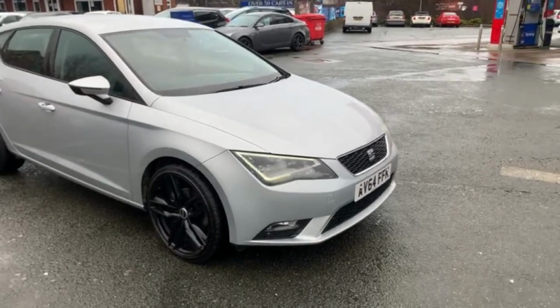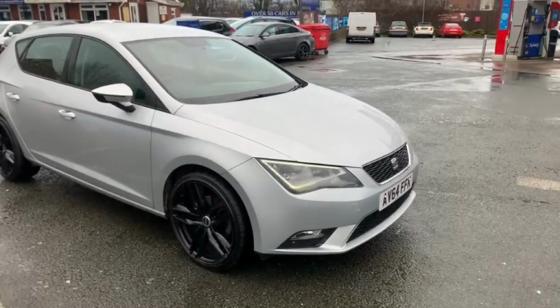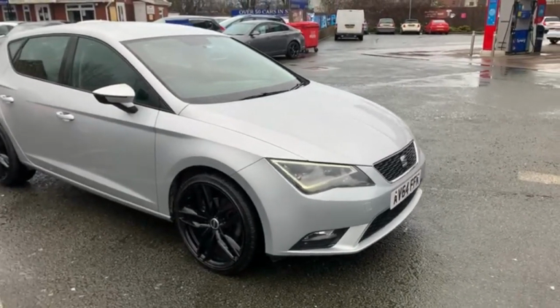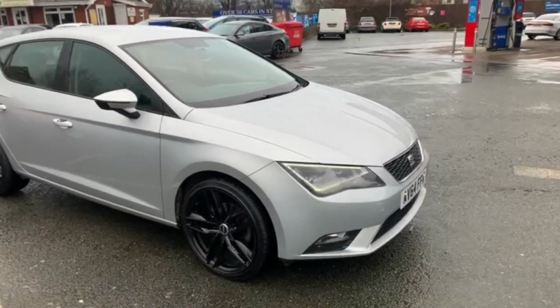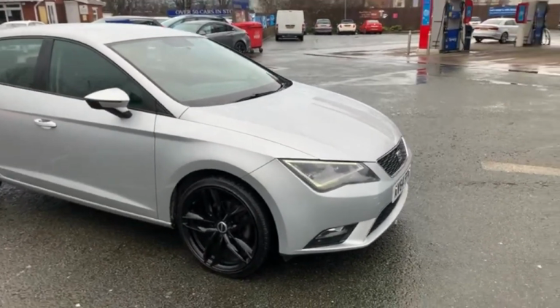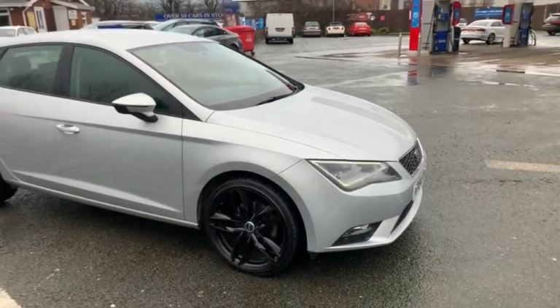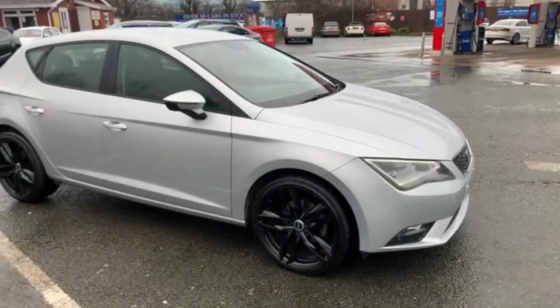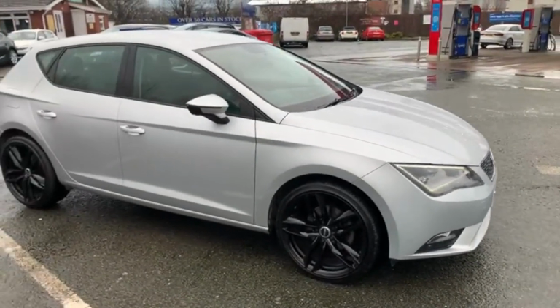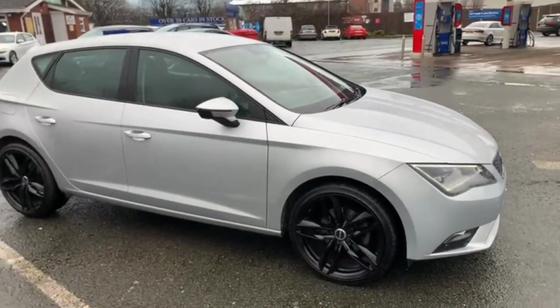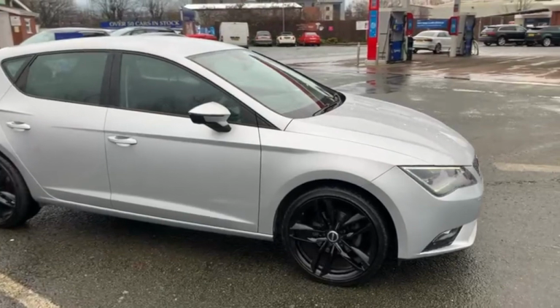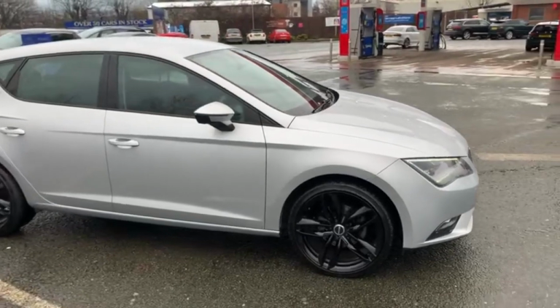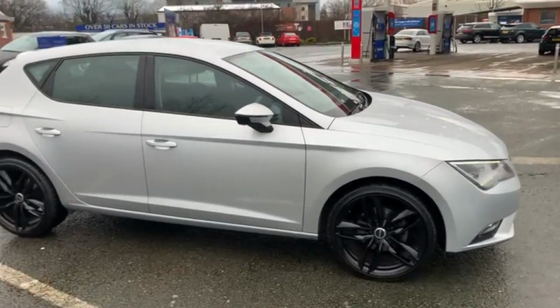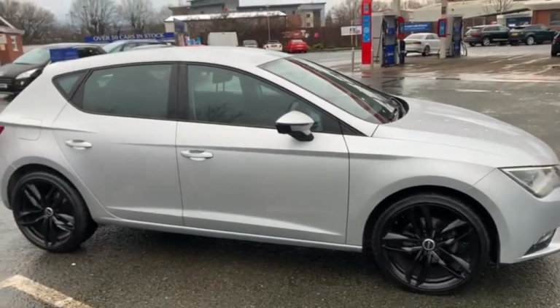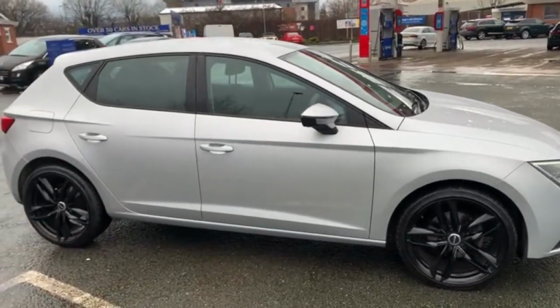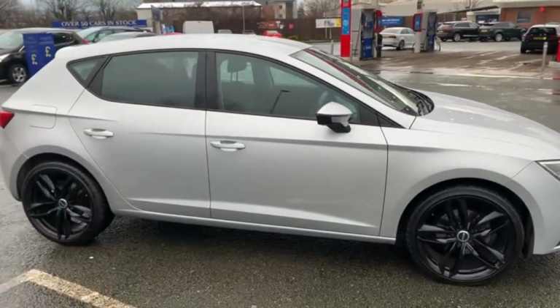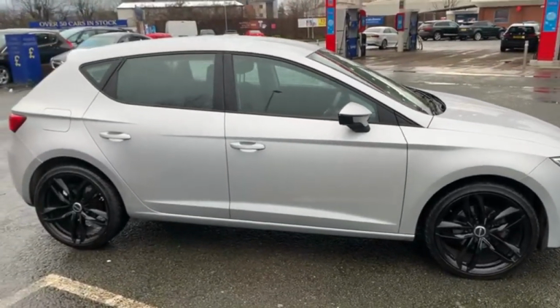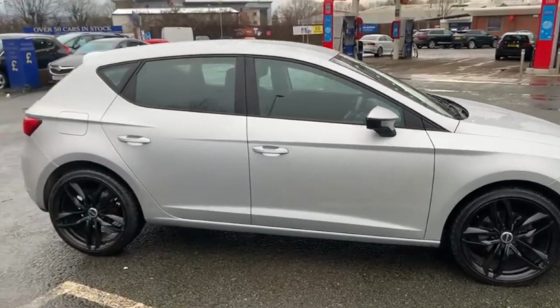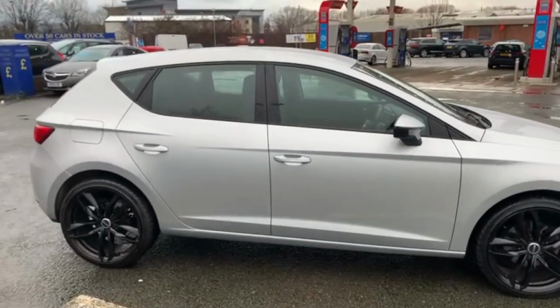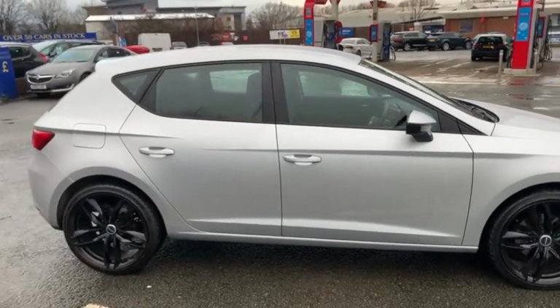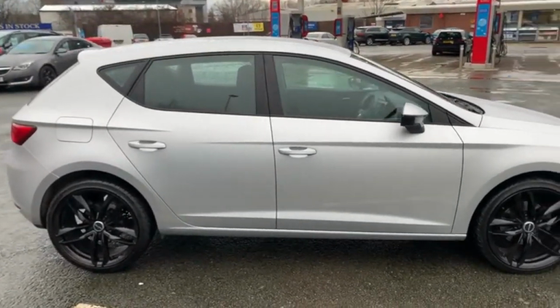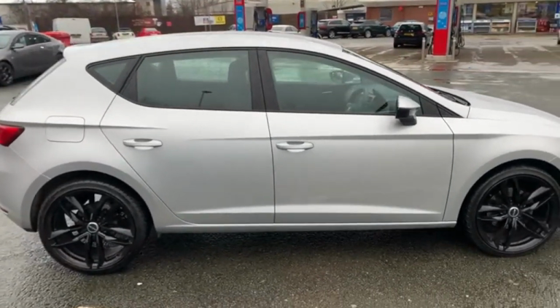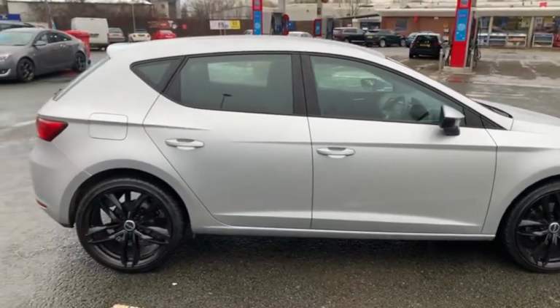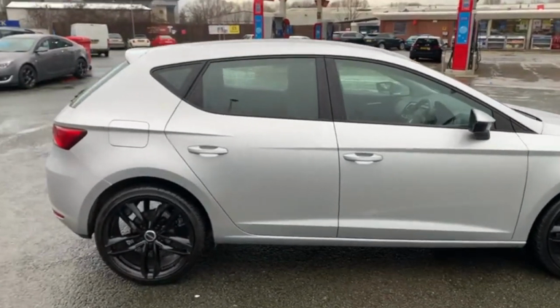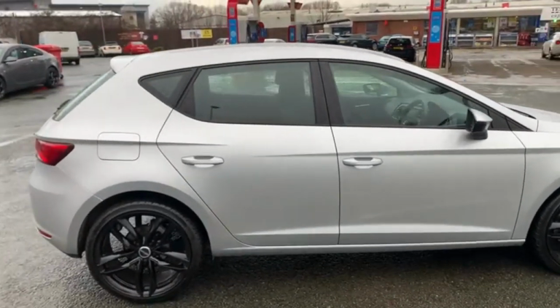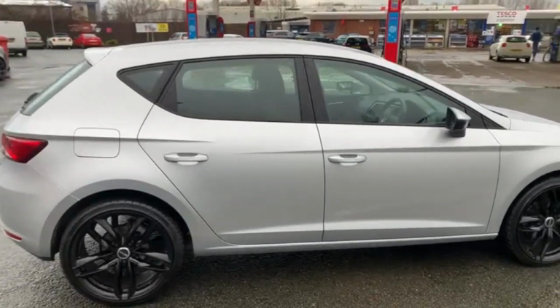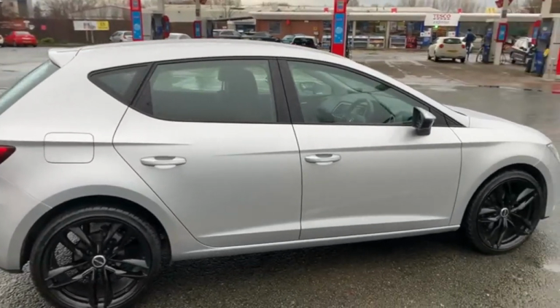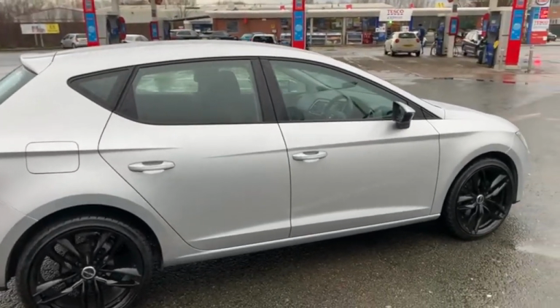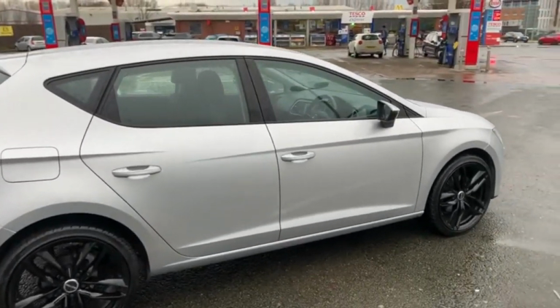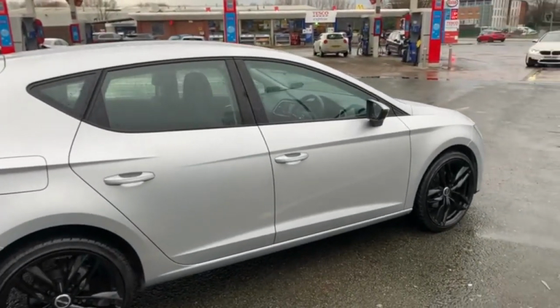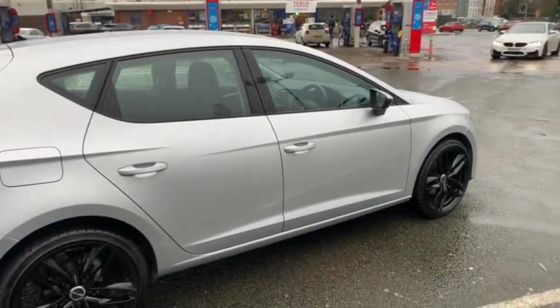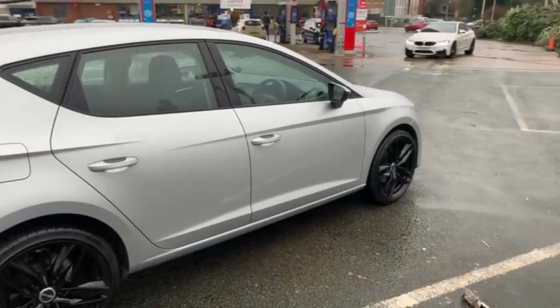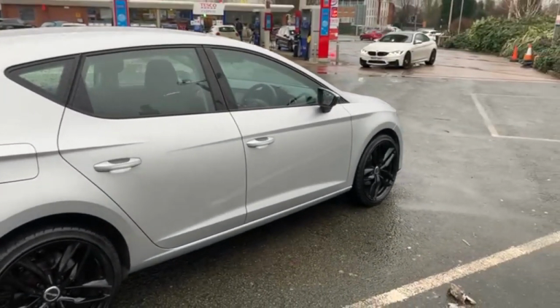Good afternoon, it's Andy from Advantage Vehicles in Crewe. Just going to walk you around this lovely Leon SE Technology, our 64 plate with 67,000 miles on it.